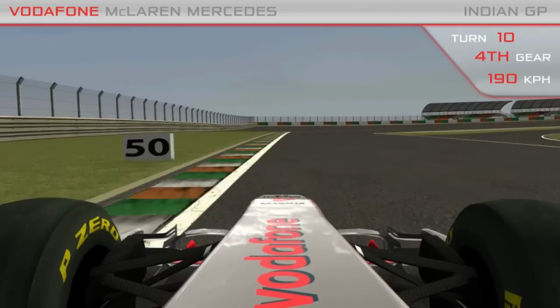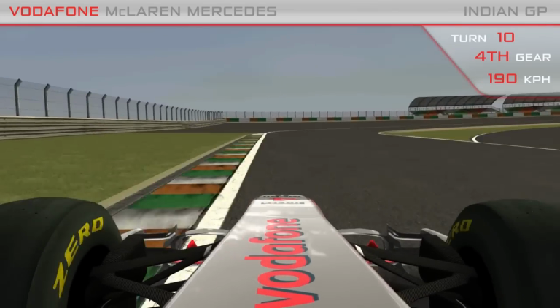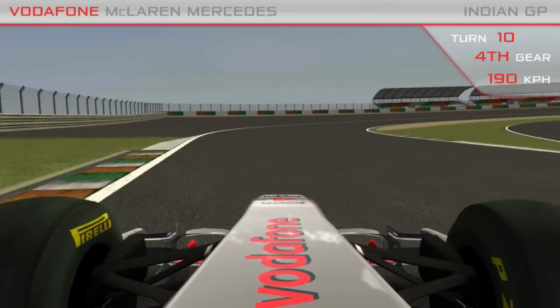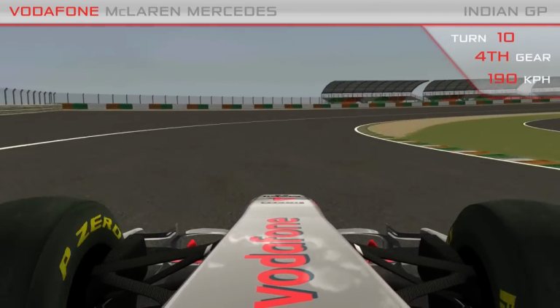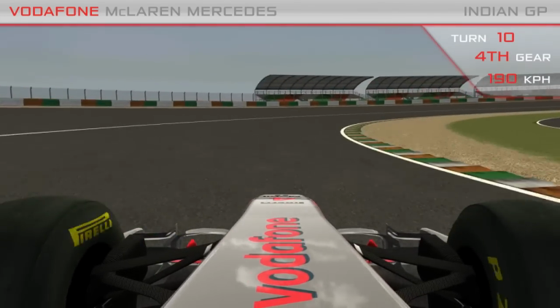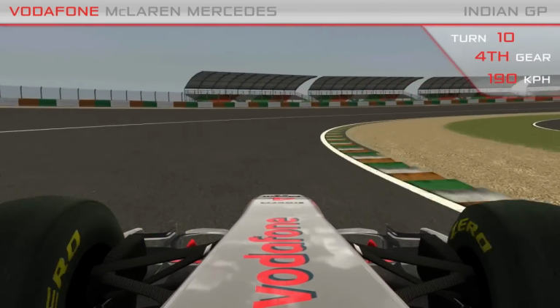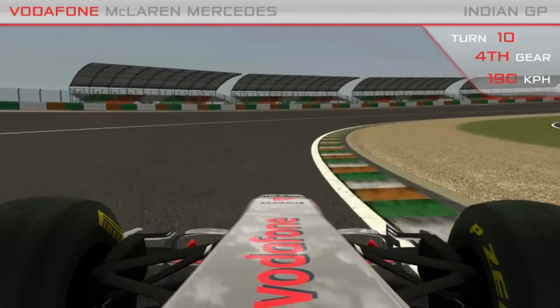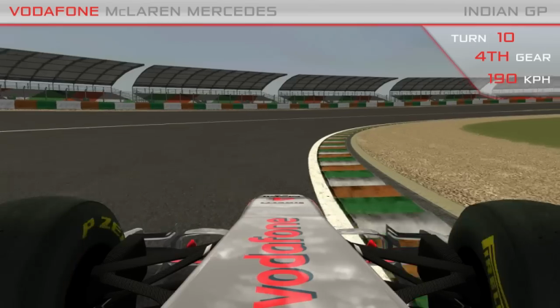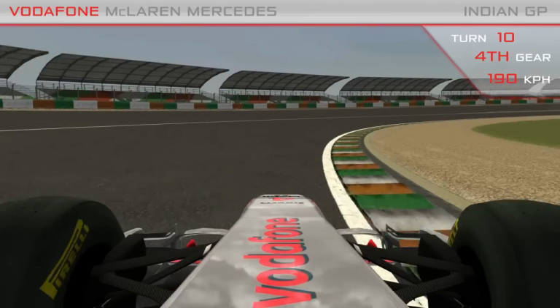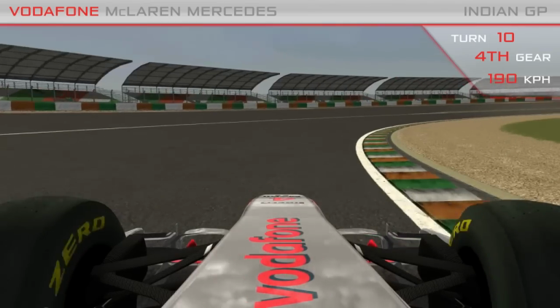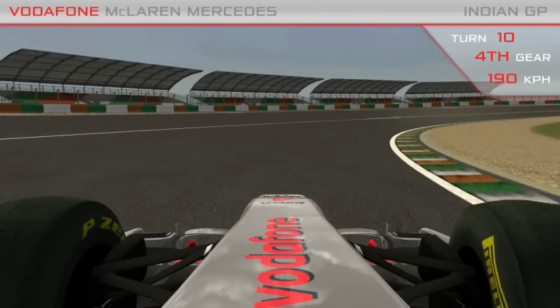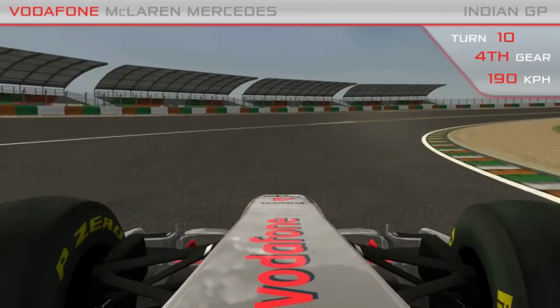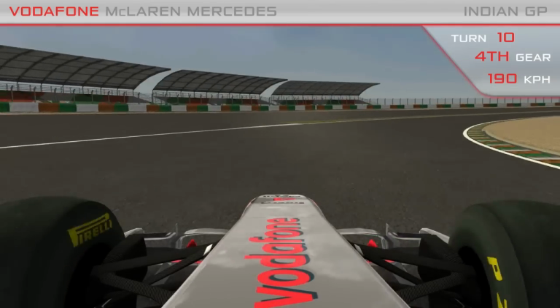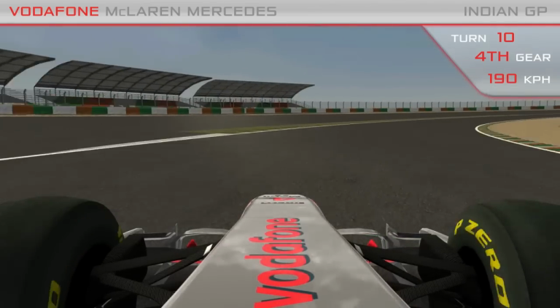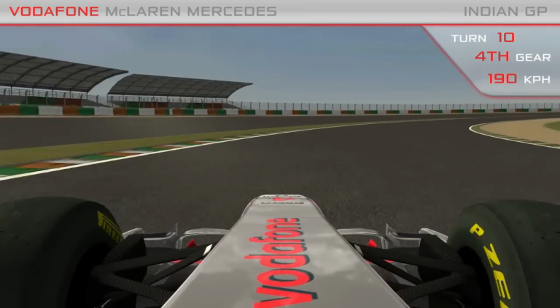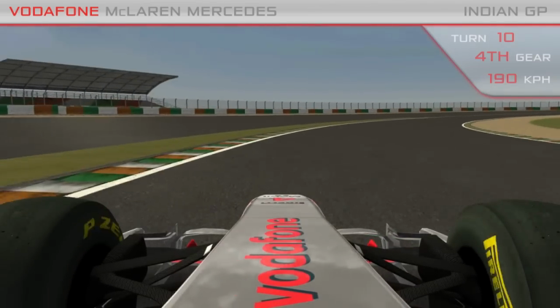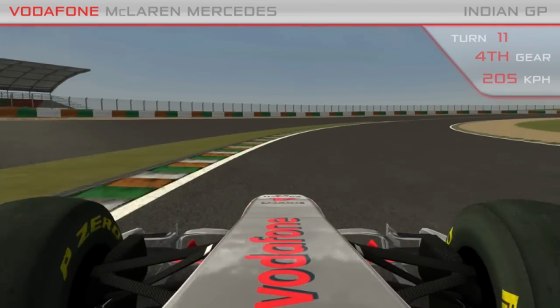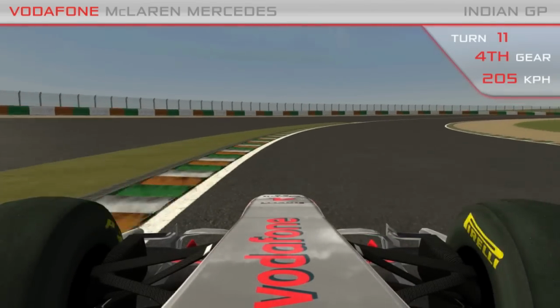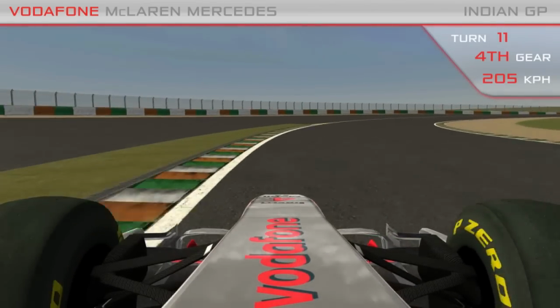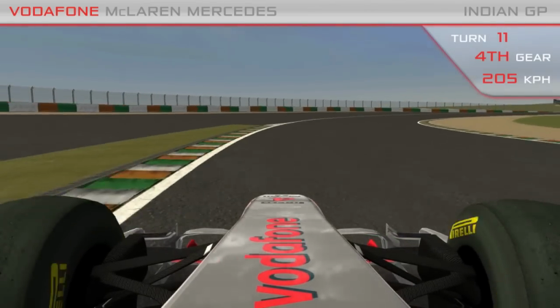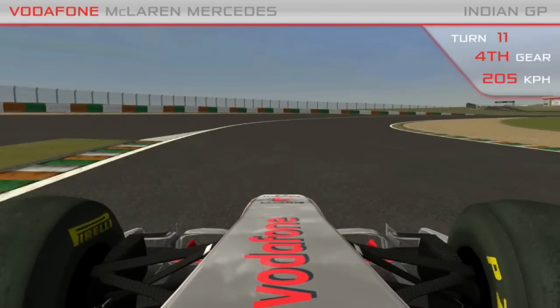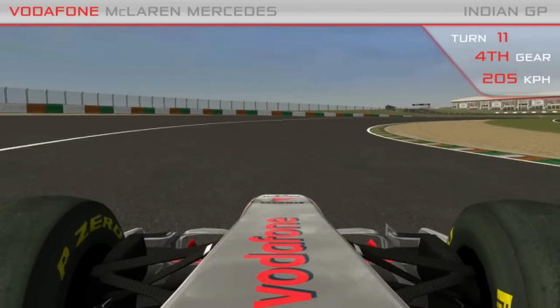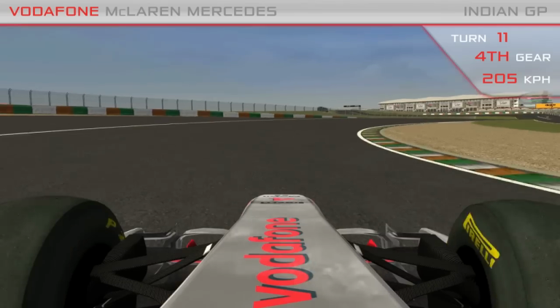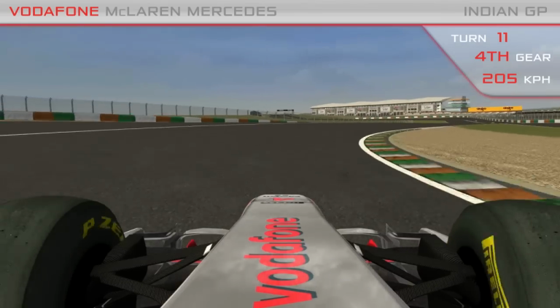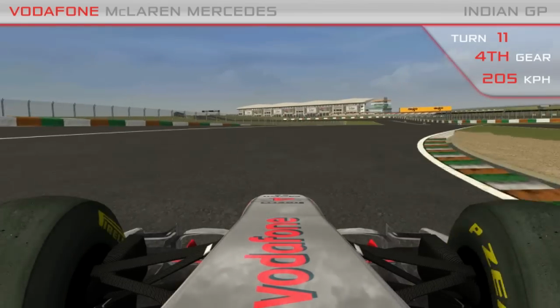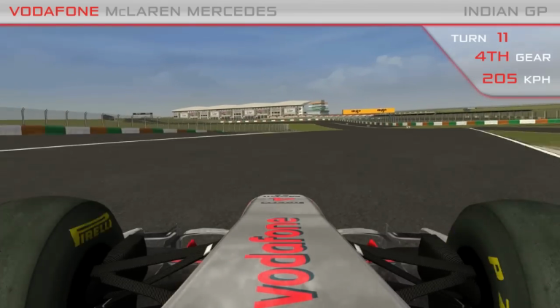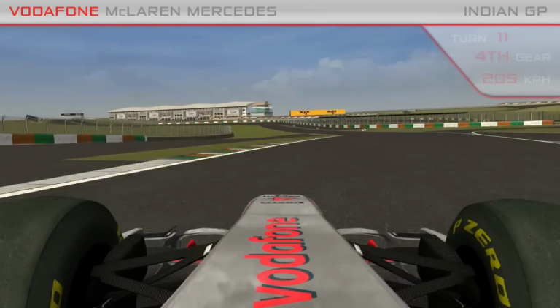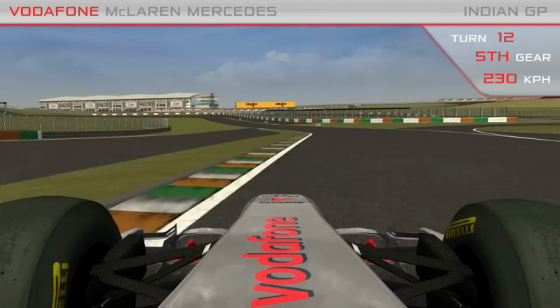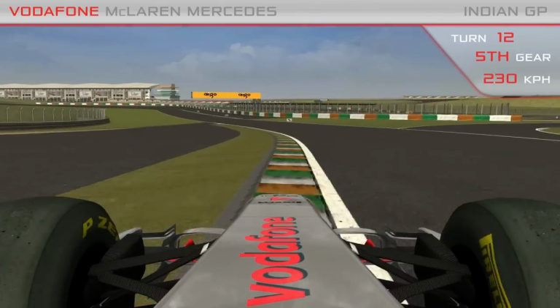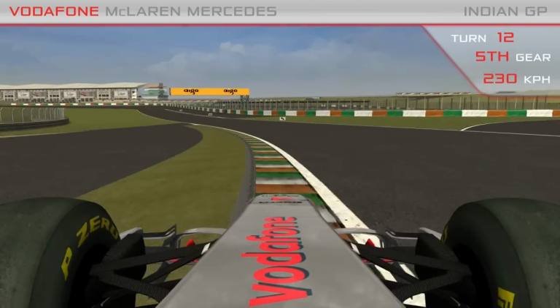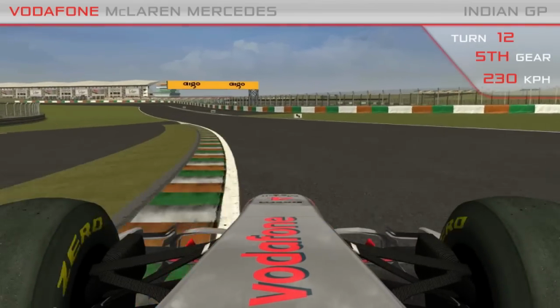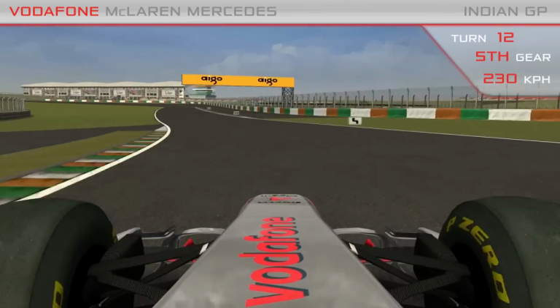Turn 10 and 11 is a 230-degree right-hand corner. The car will be laterally loaded for something like 8 to 9 seconds, and it's likely to be the big front-left tyre killer.